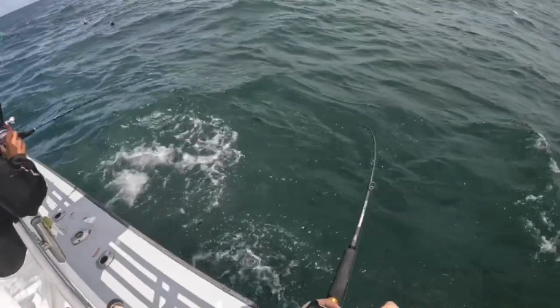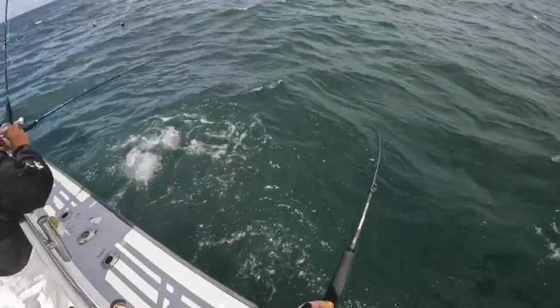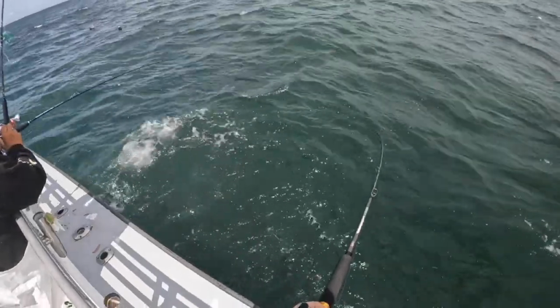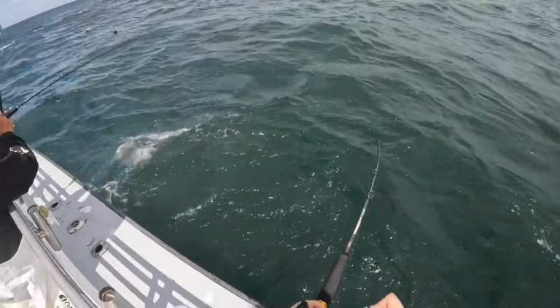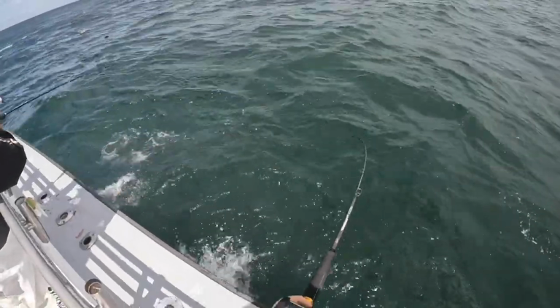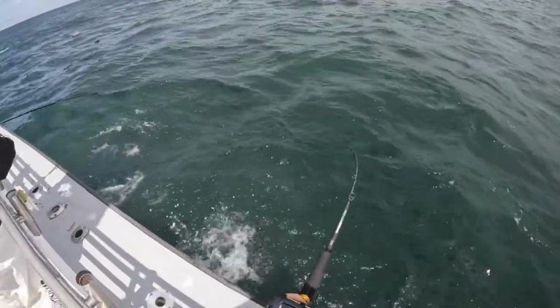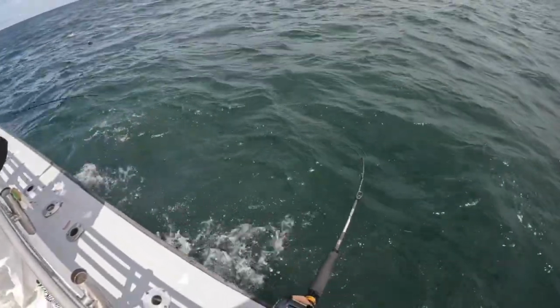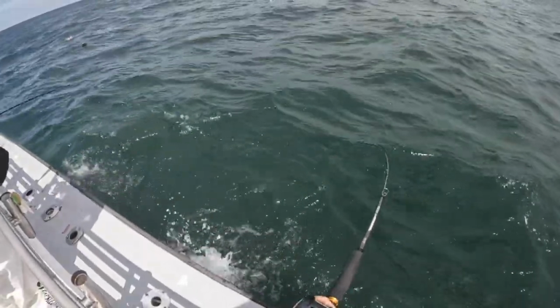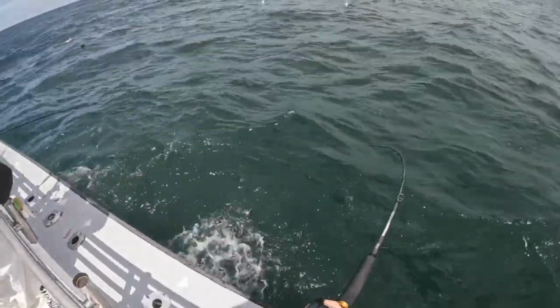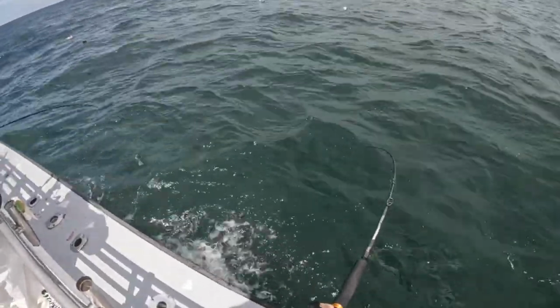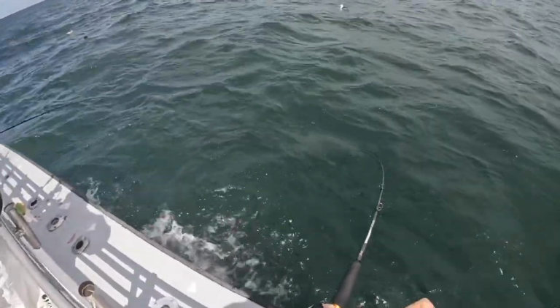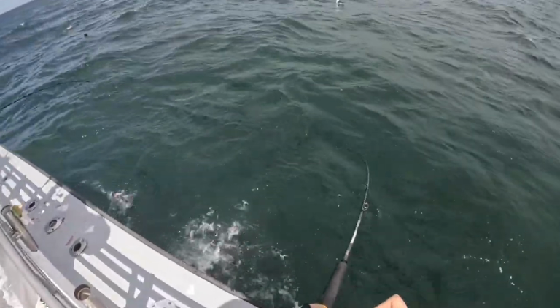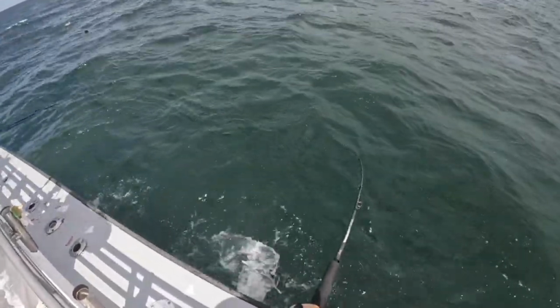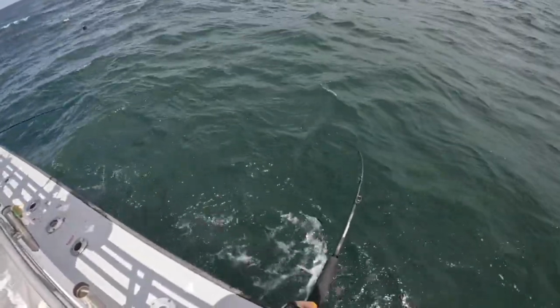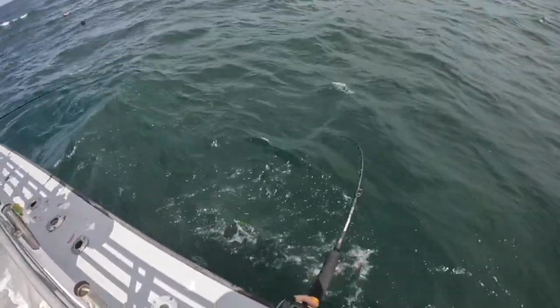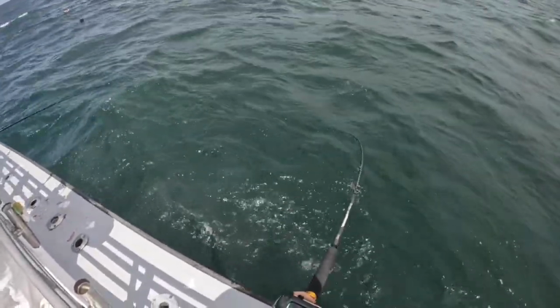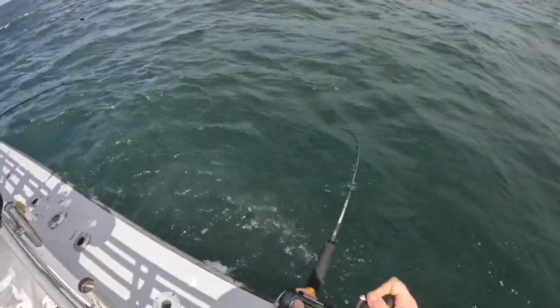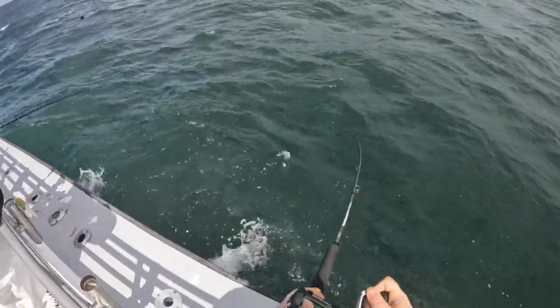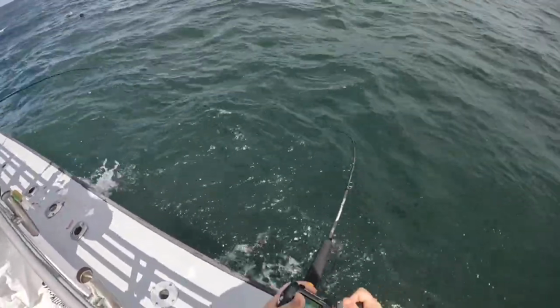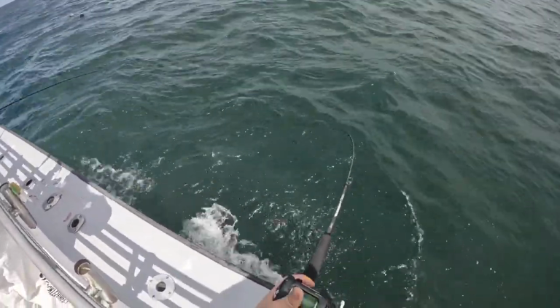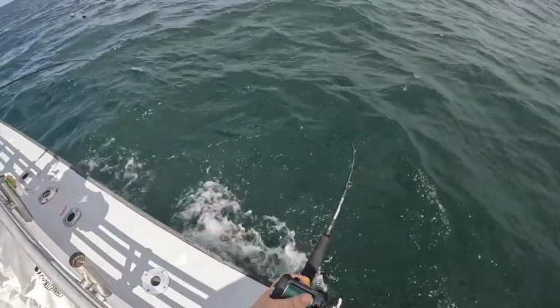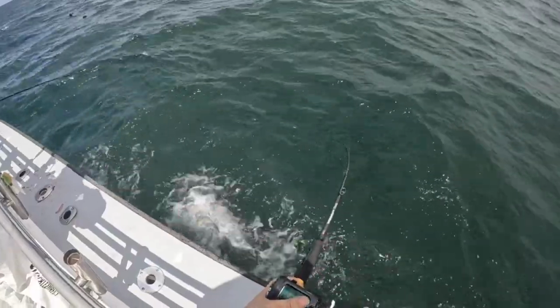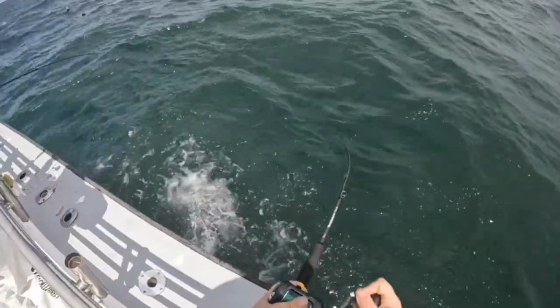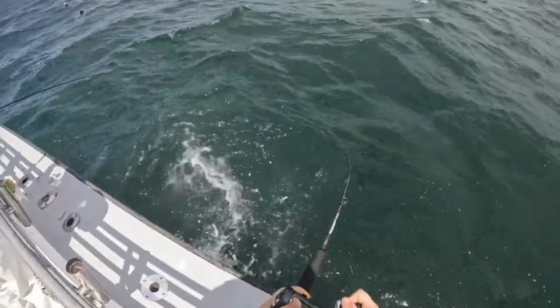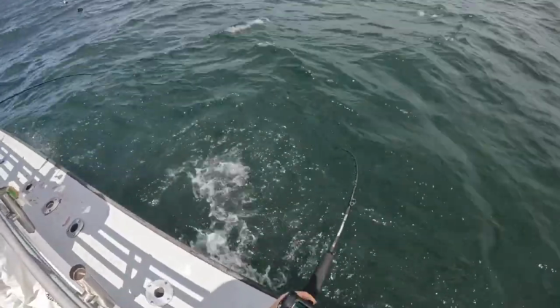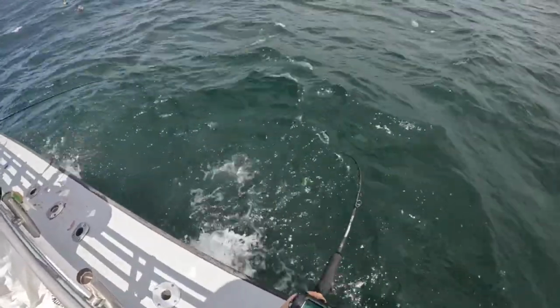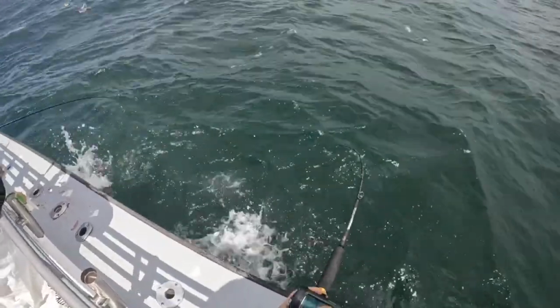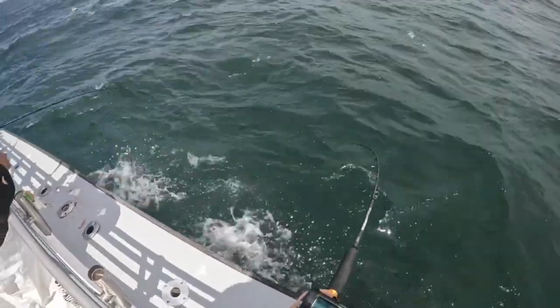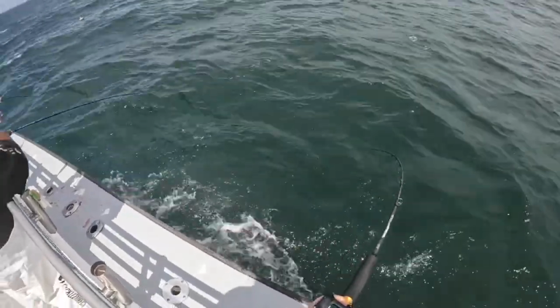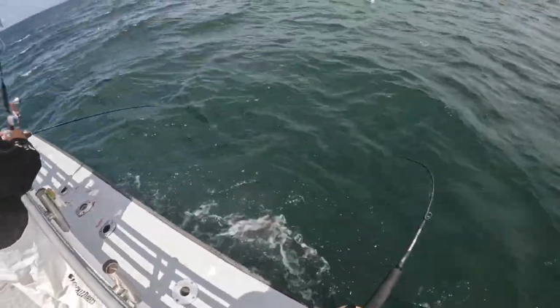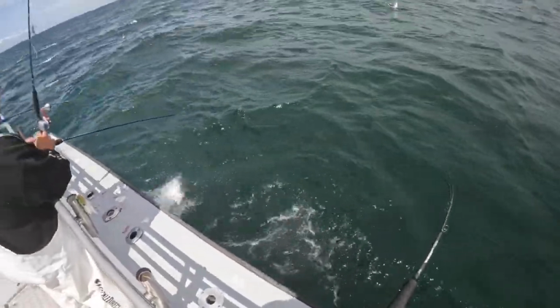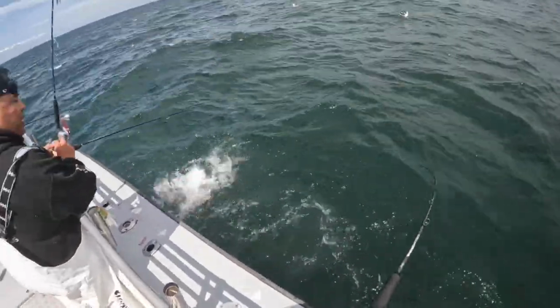I might have a fluke here too. Oh, that's a big one!